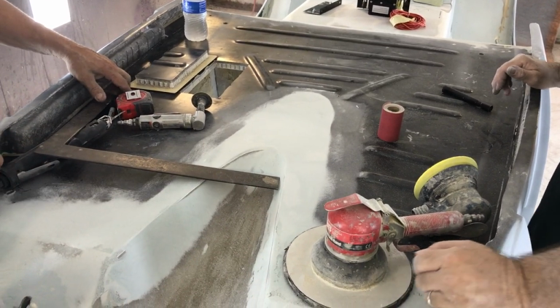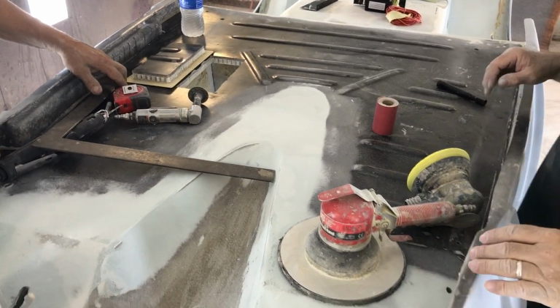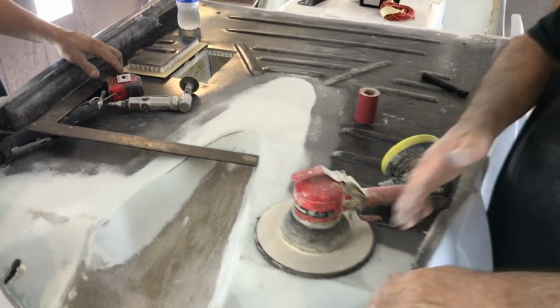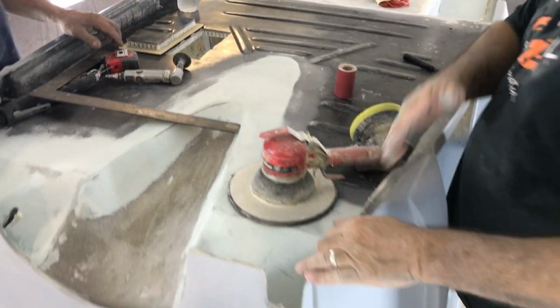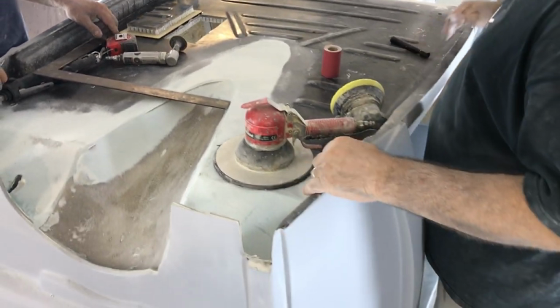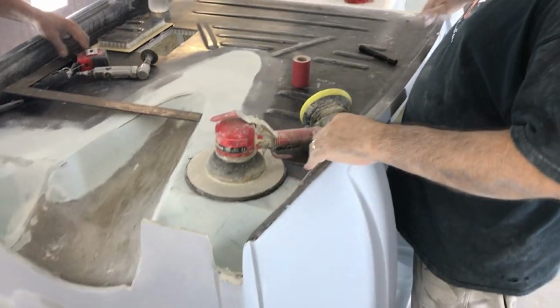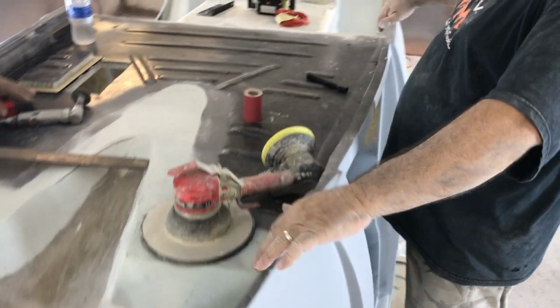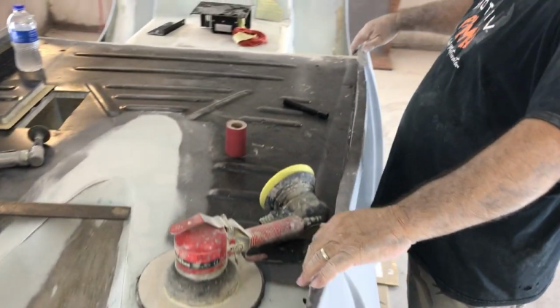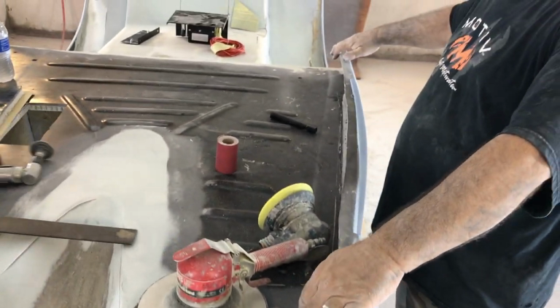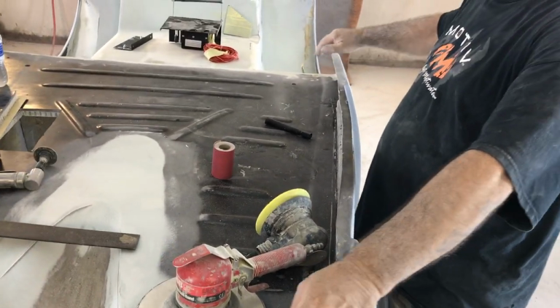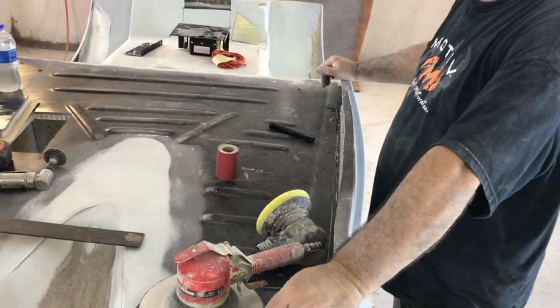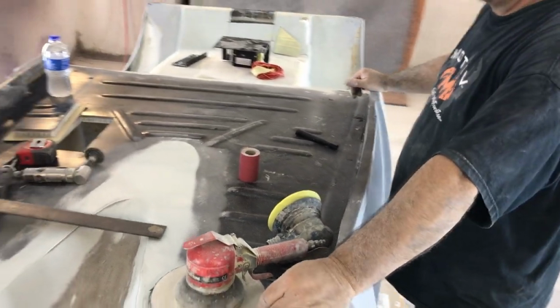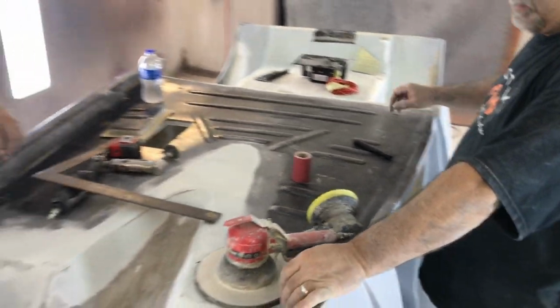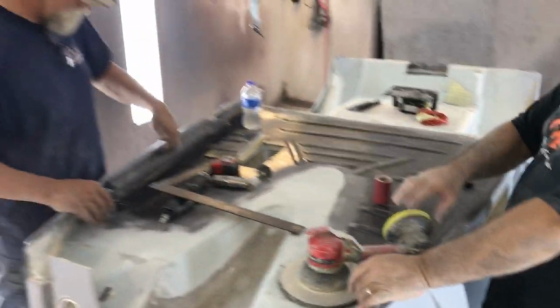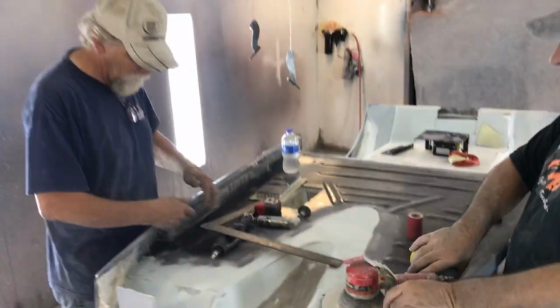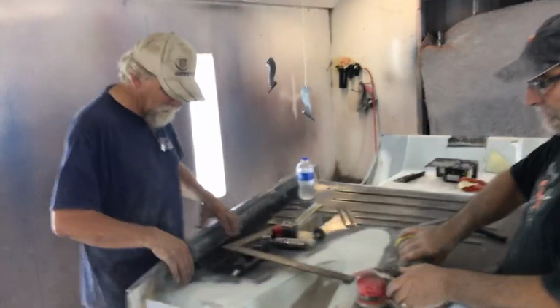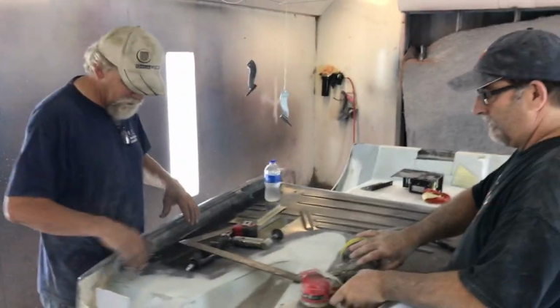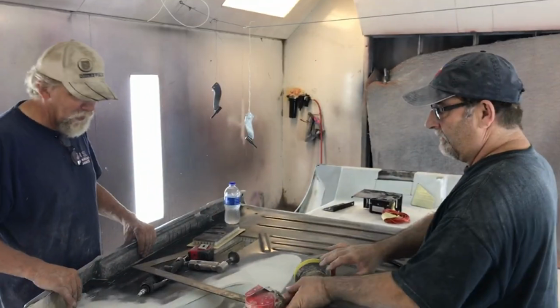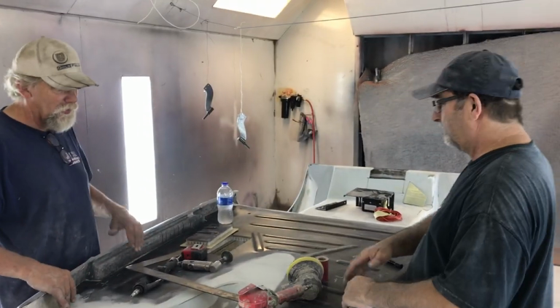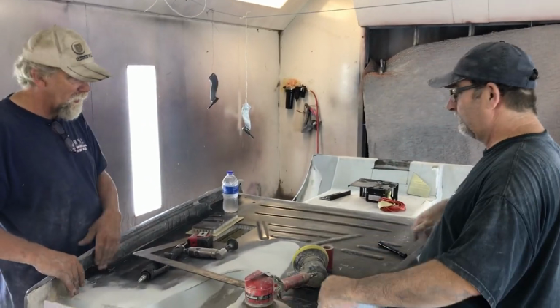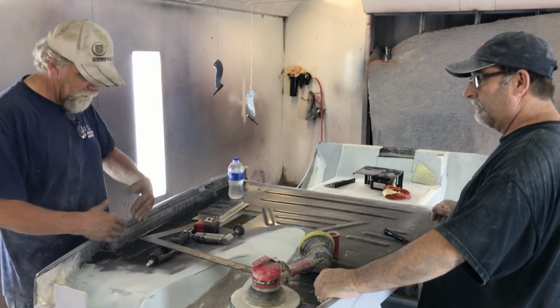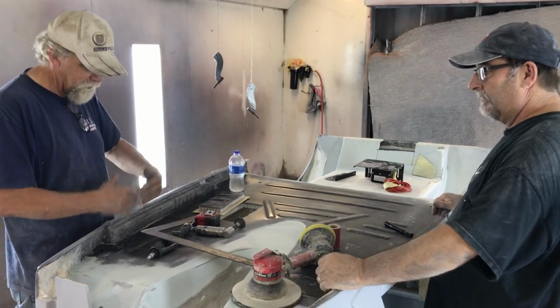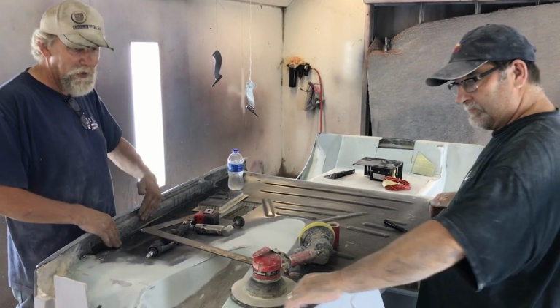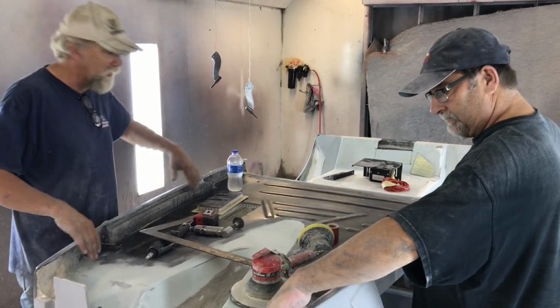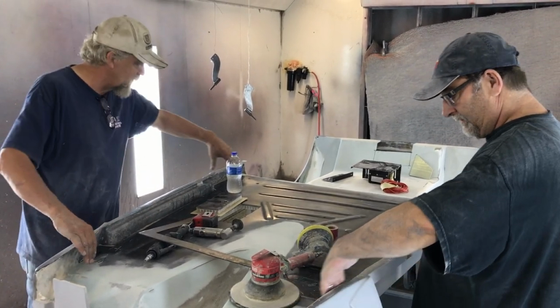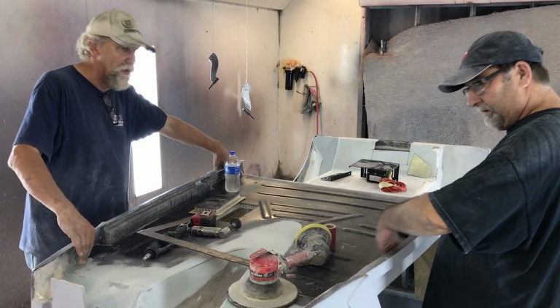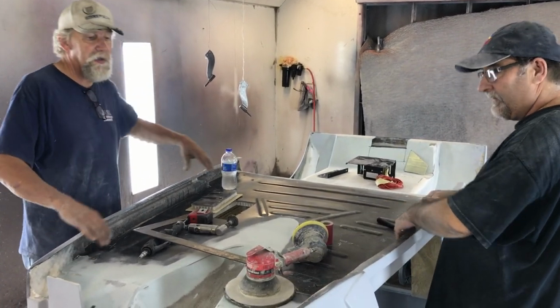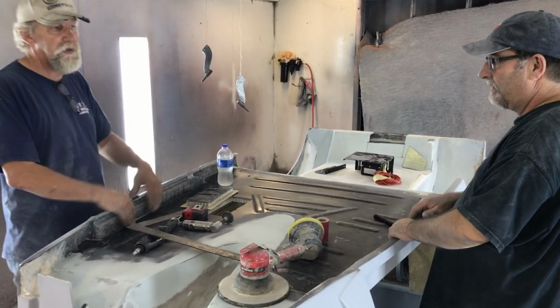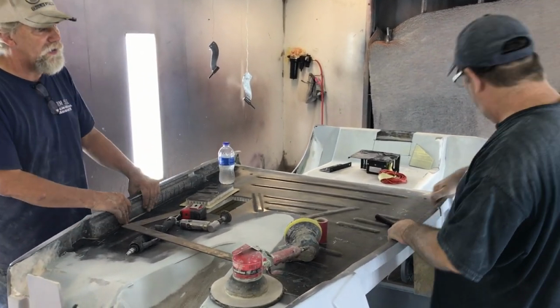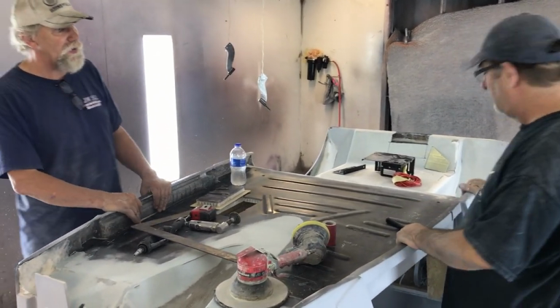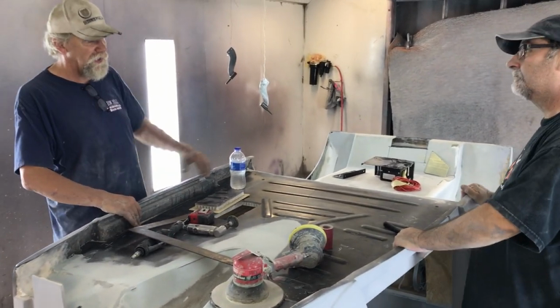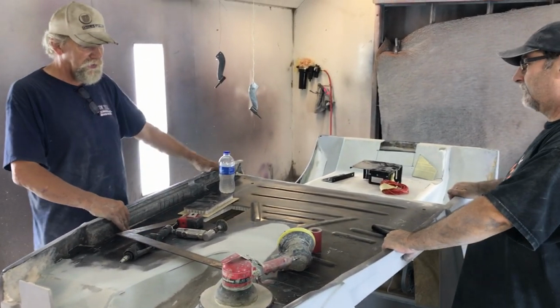We just got done talking about how we want to detail the side rails here. We don't like these curved indents. We're going to go ahead and fill them. It's going to come down straight. We're just going to make fiberglass panels in there.